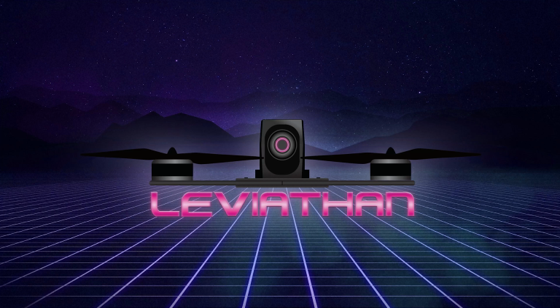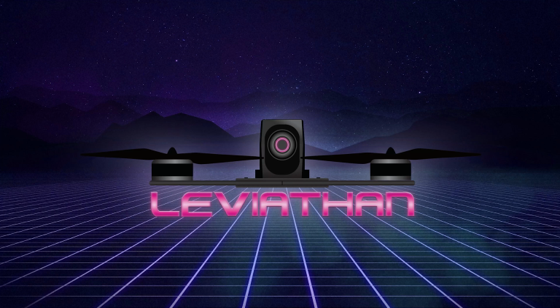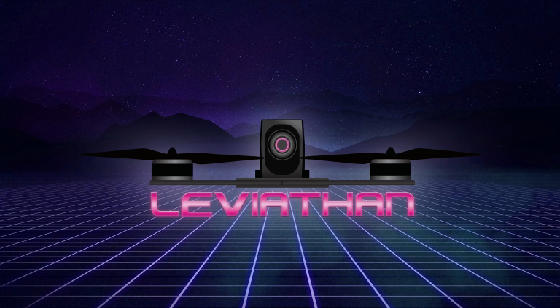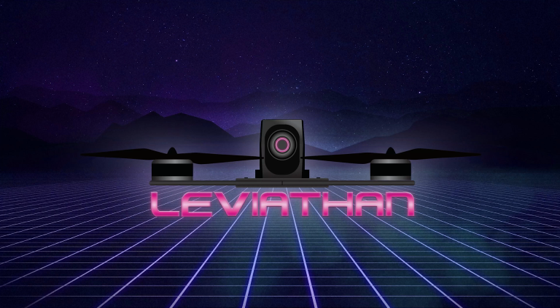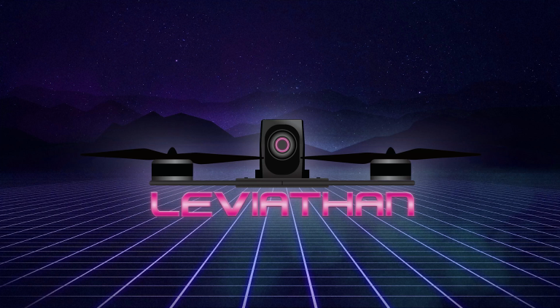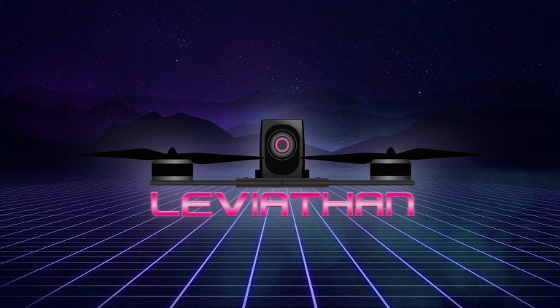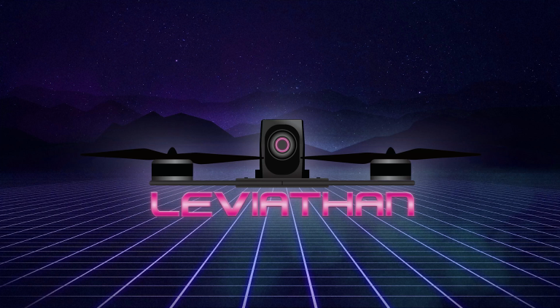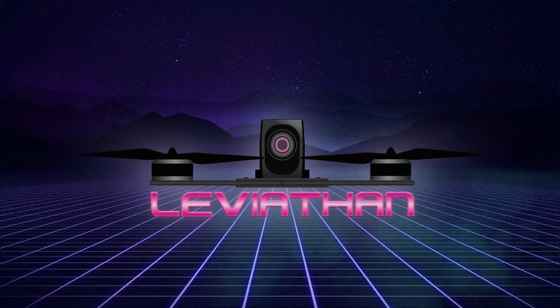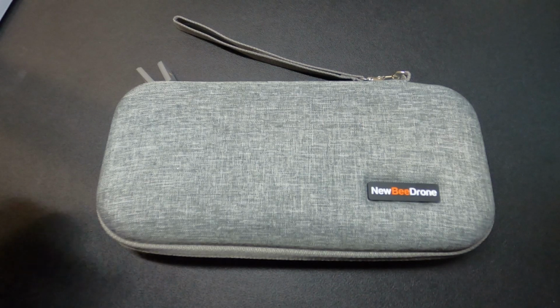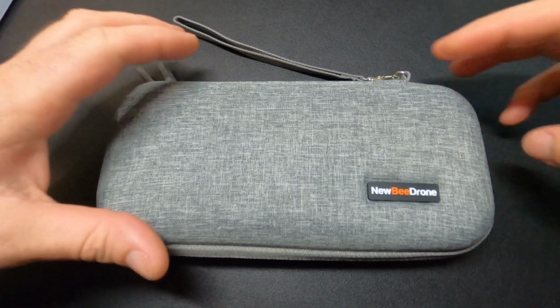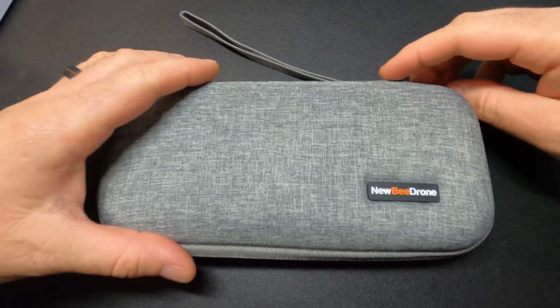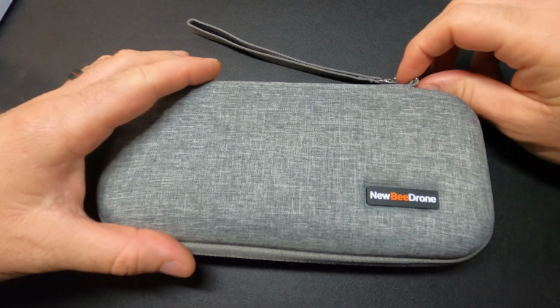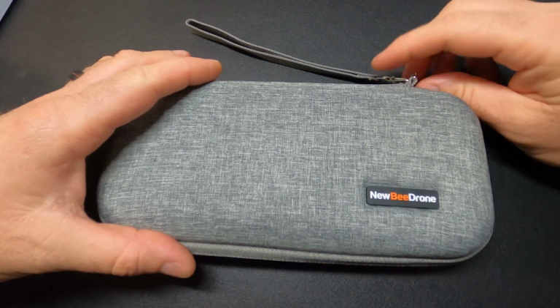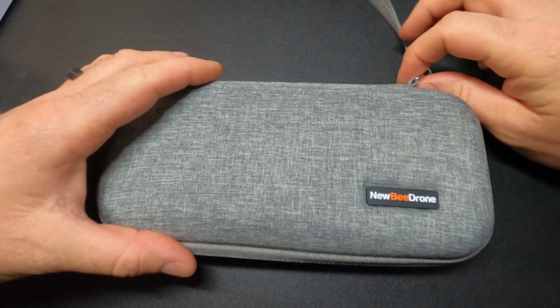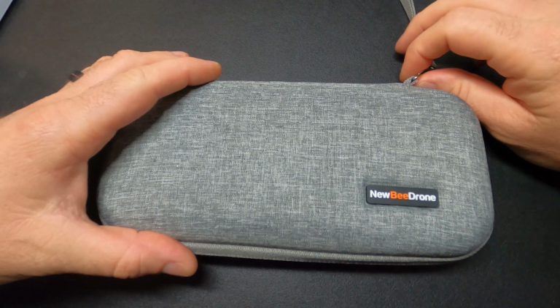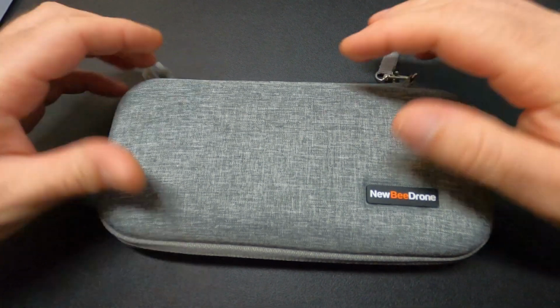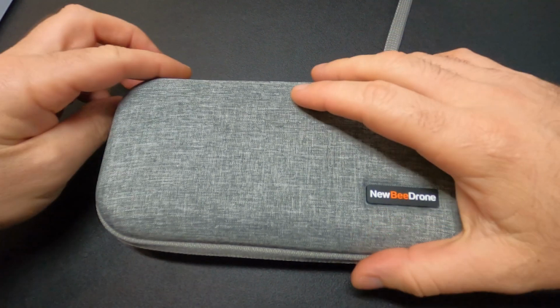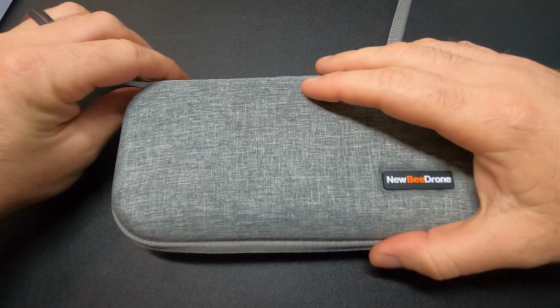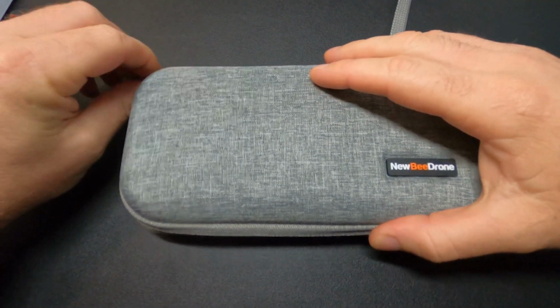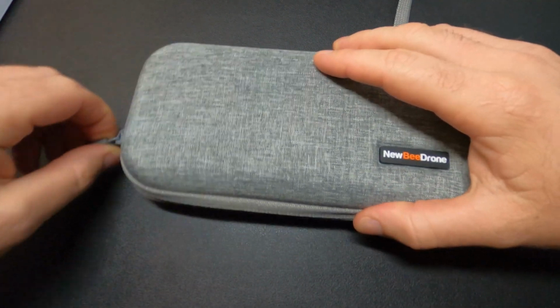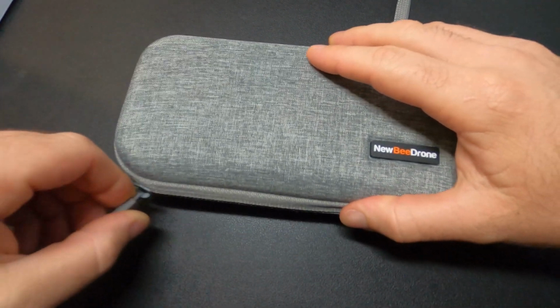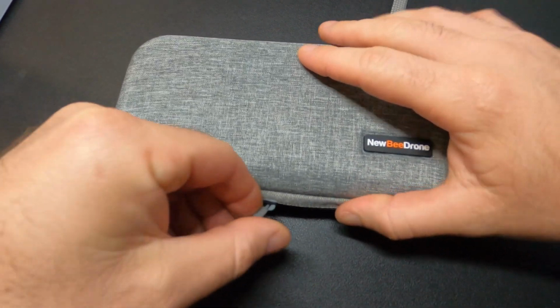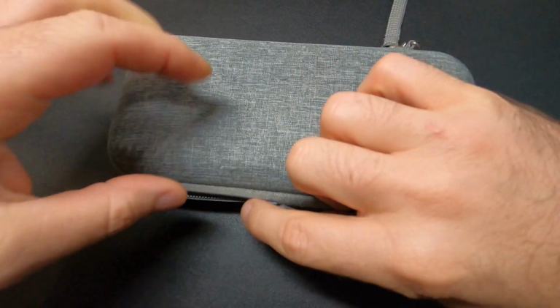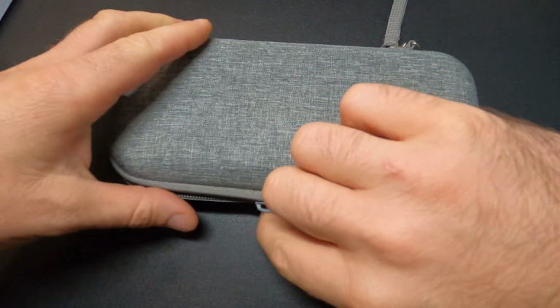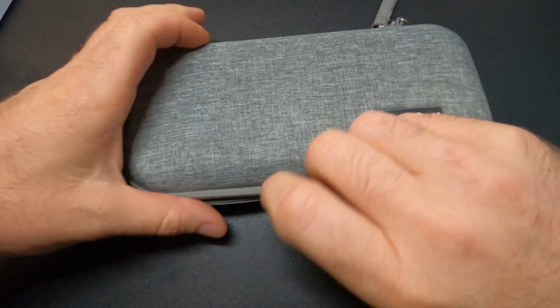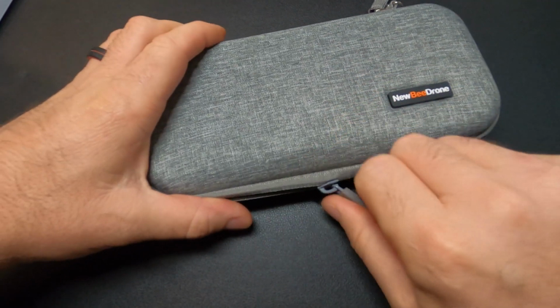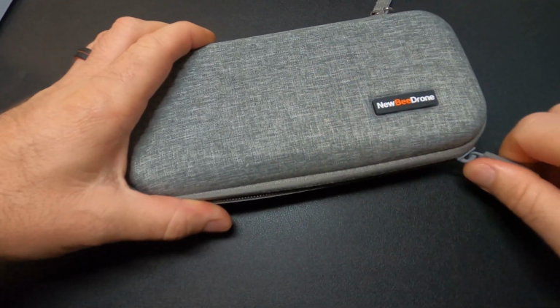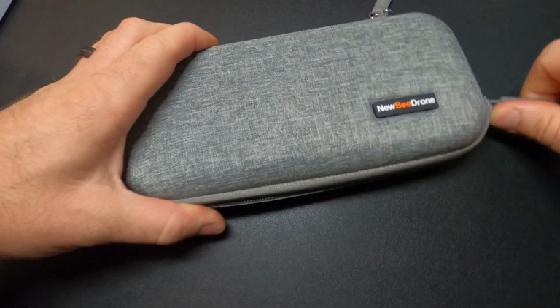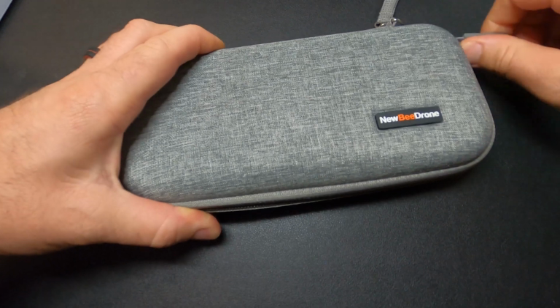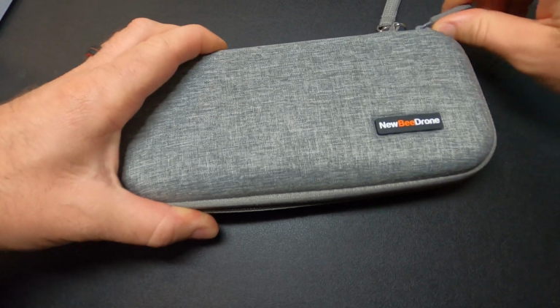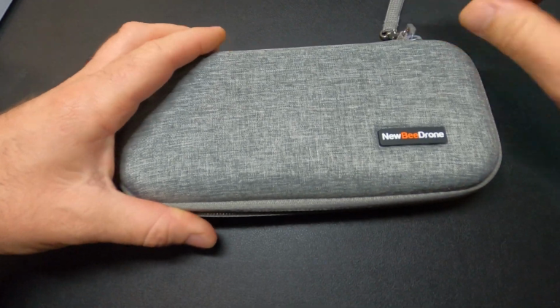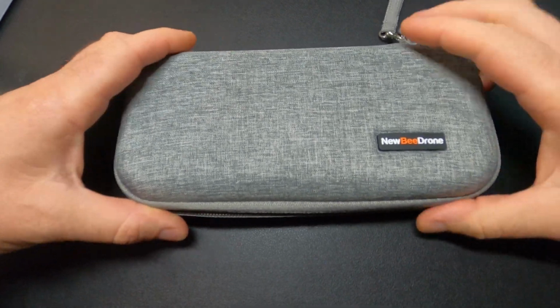What's up everyone, Leviathan here. Today we're going to talk about the NewbyDrone toolkit, which they recently released — their first ever tool kit for RC drones. It's a fully loaded tool kit in a perfect travel size that you can easily fit into your drone bag or backpack.